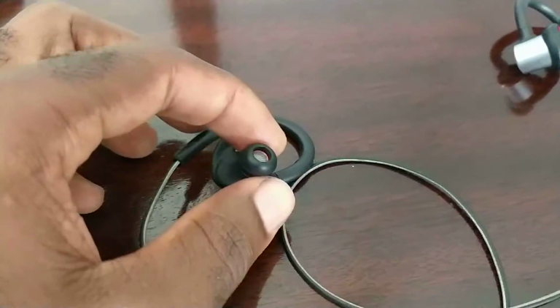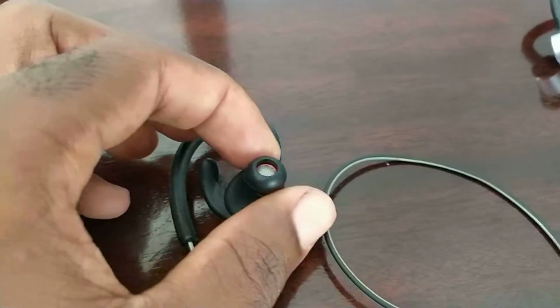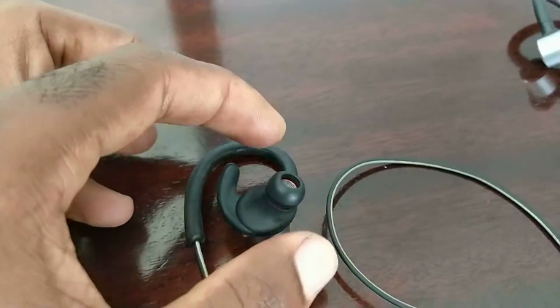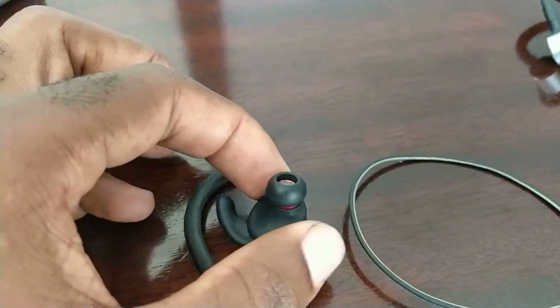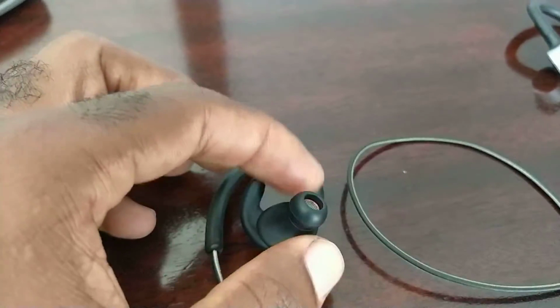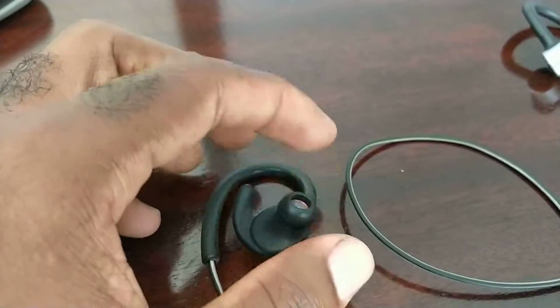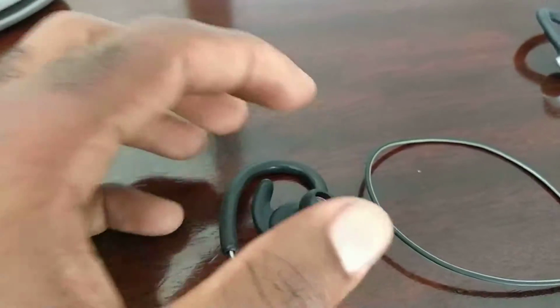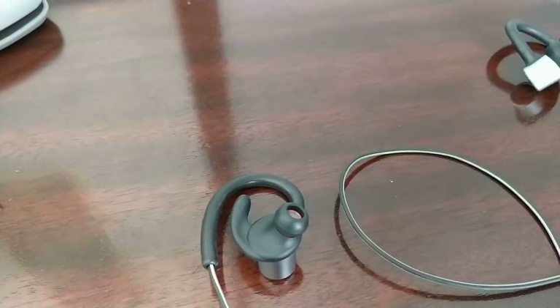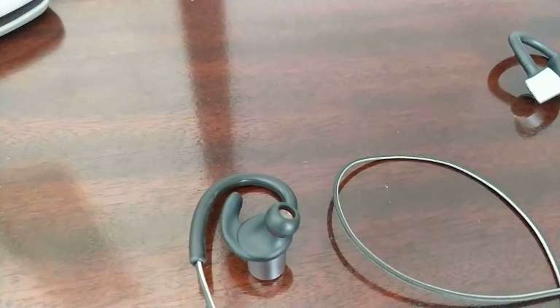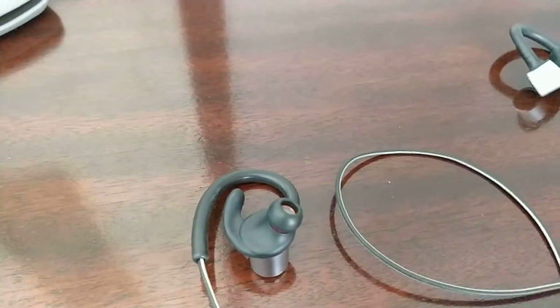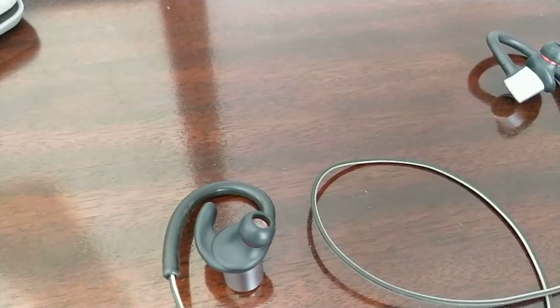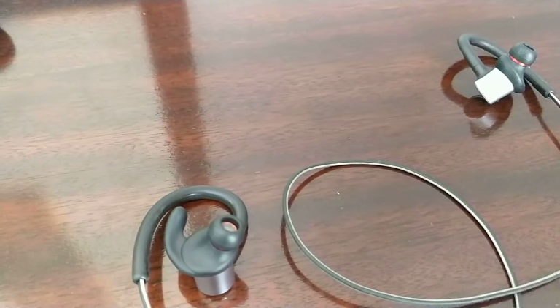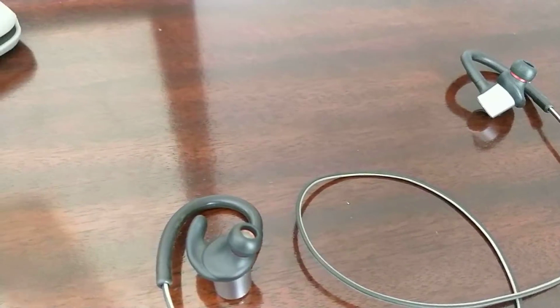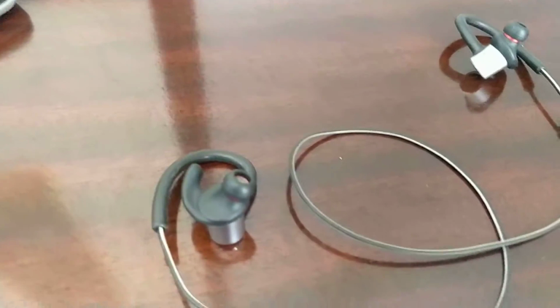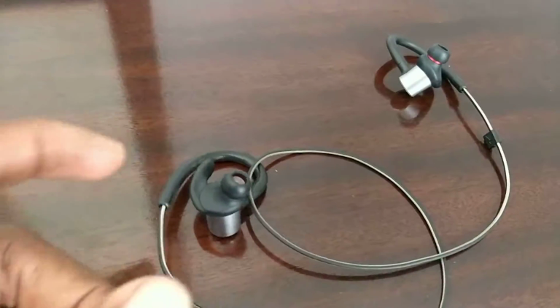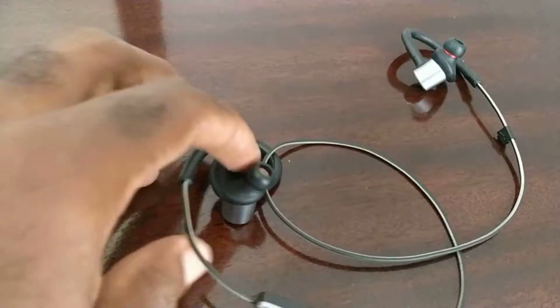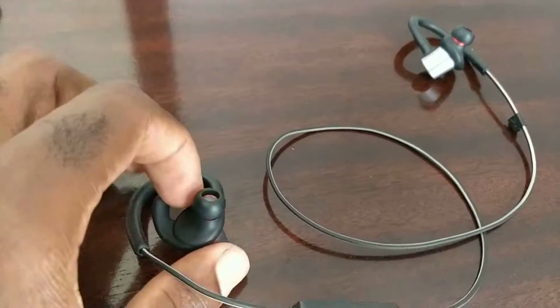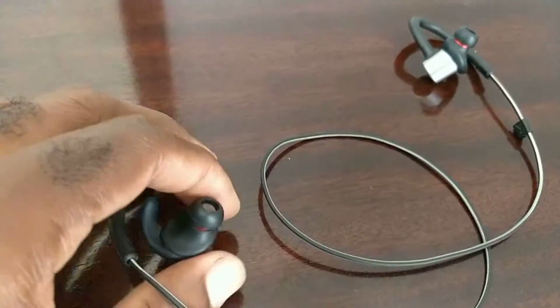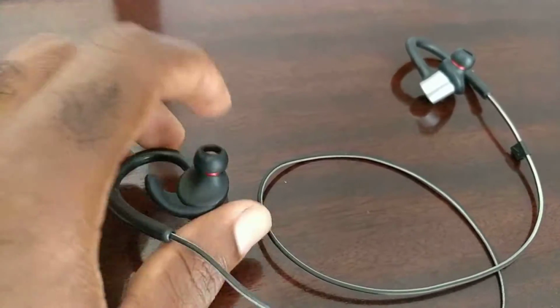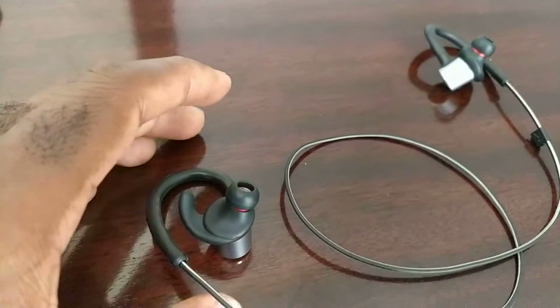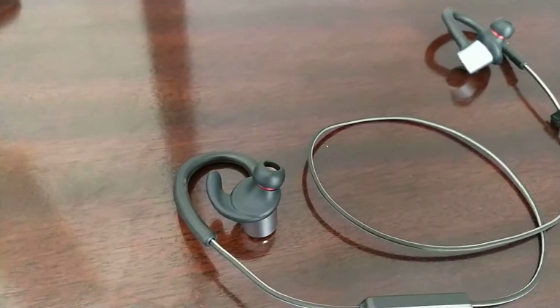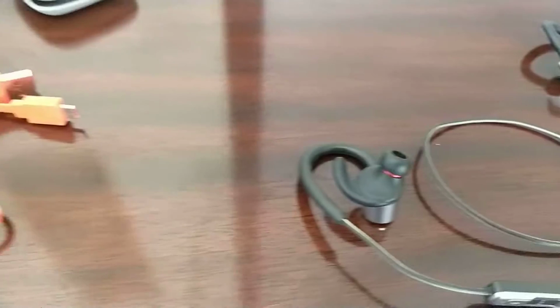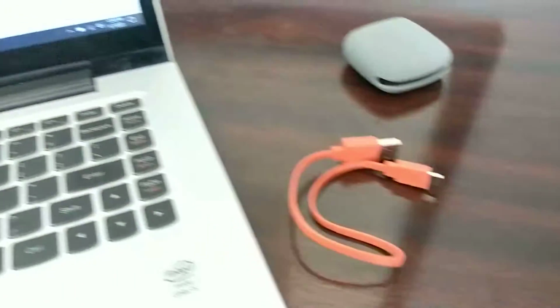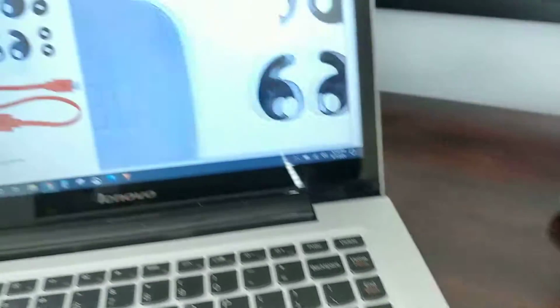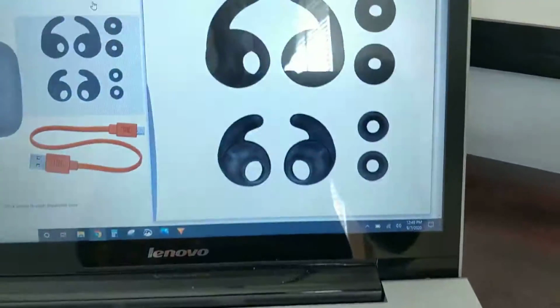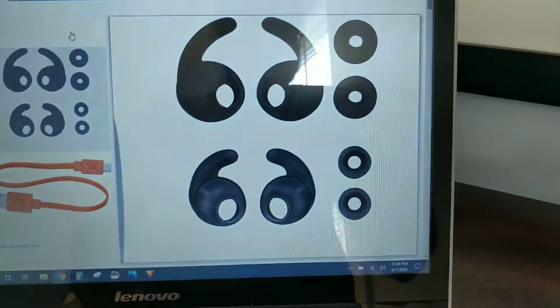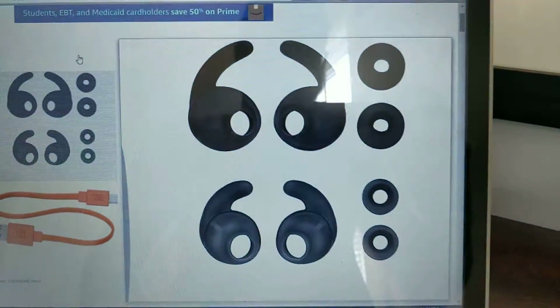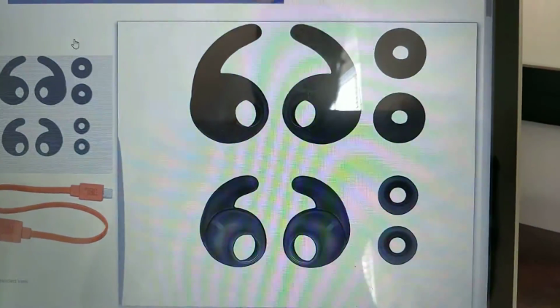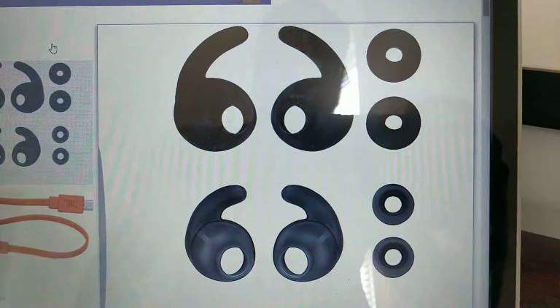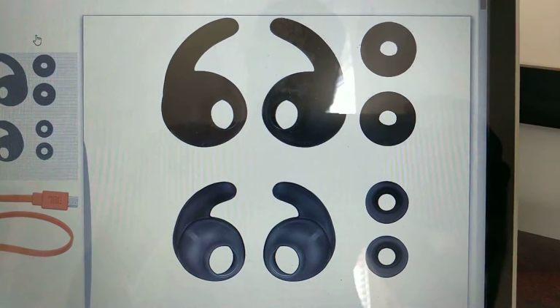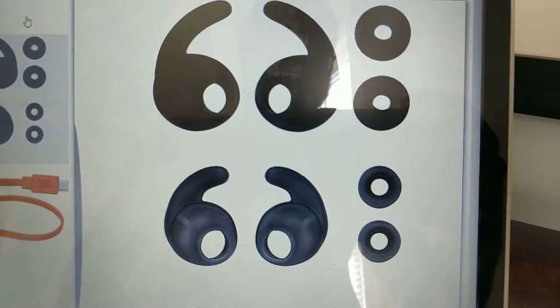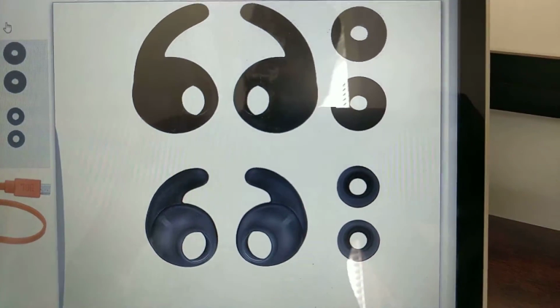Mine did come with extra ear tips, but I'm not sure where I put mine, because after I swapped those on I didn't keep track. Here's what I'm talking about — that's what it came with in the box.